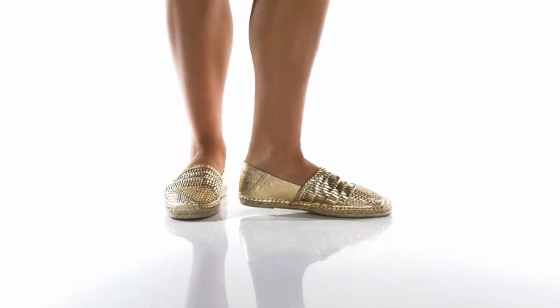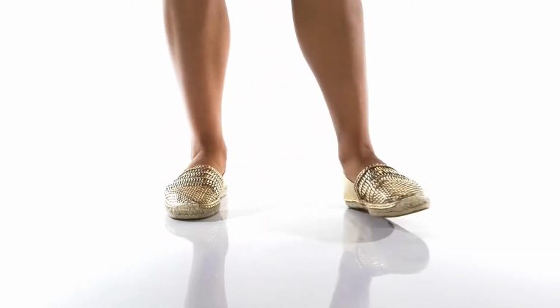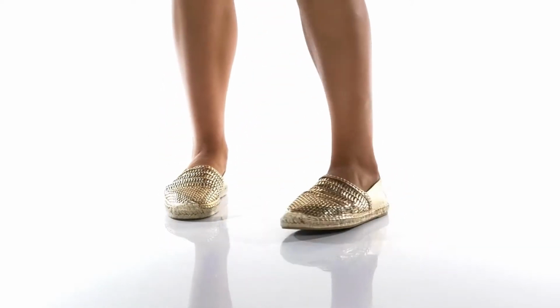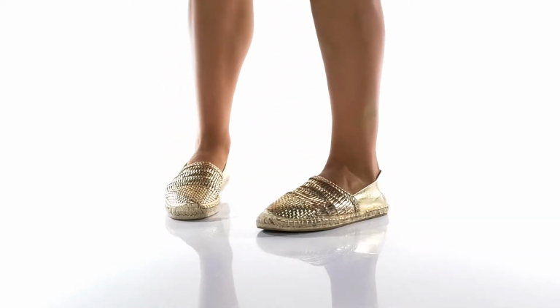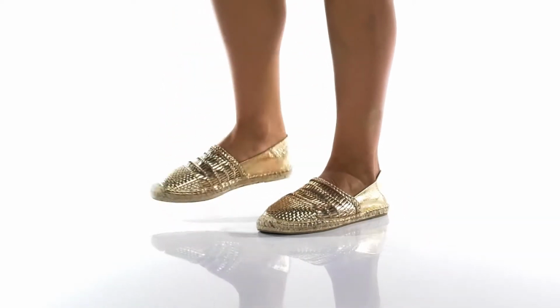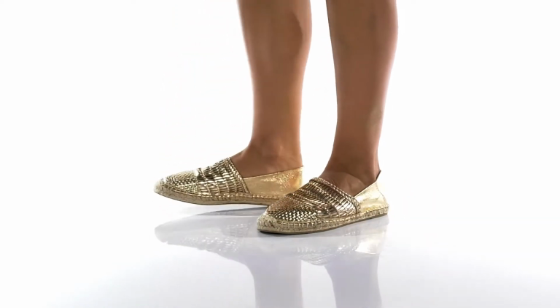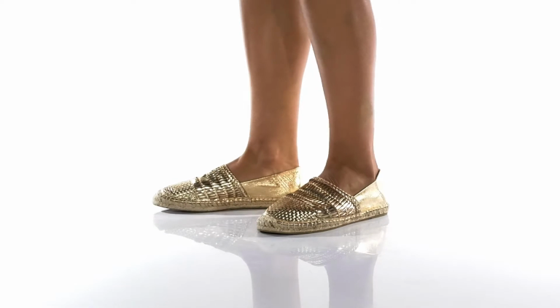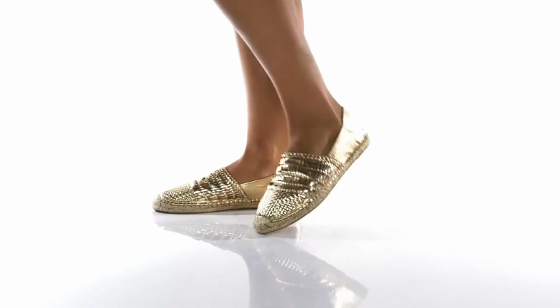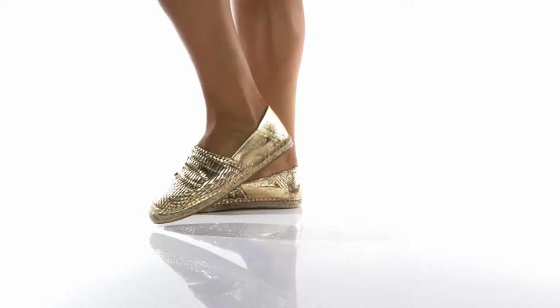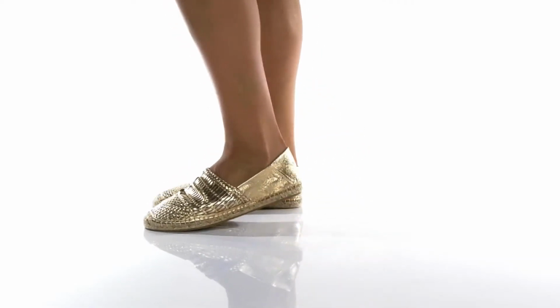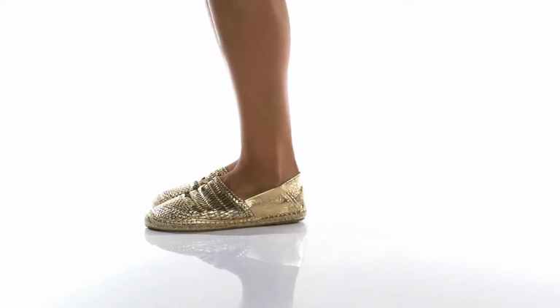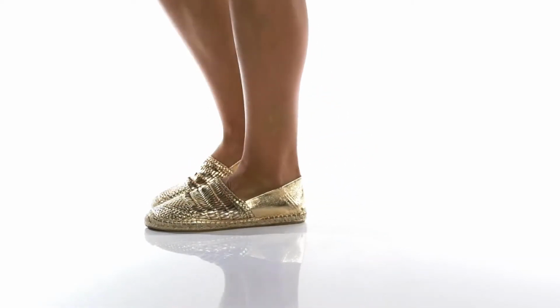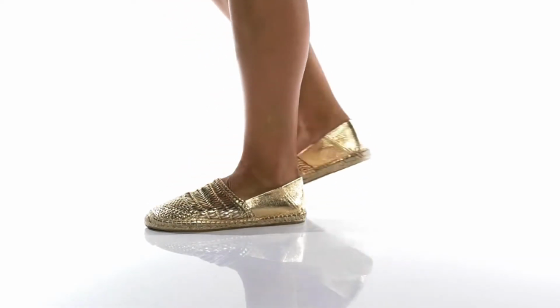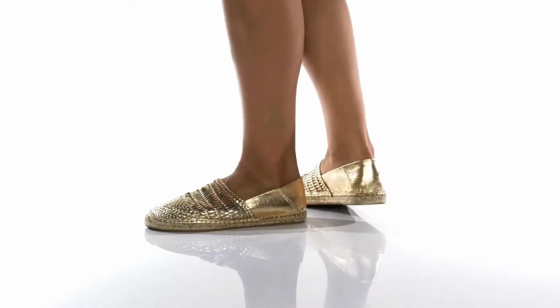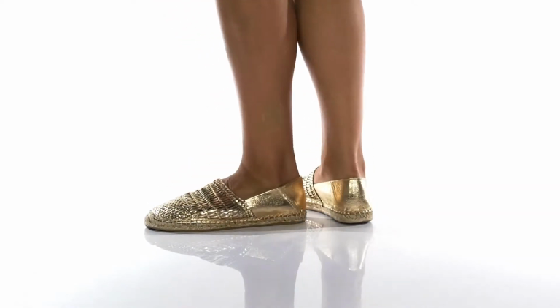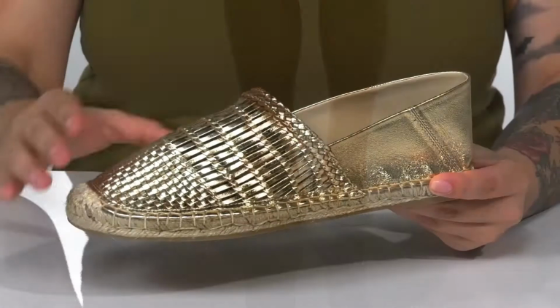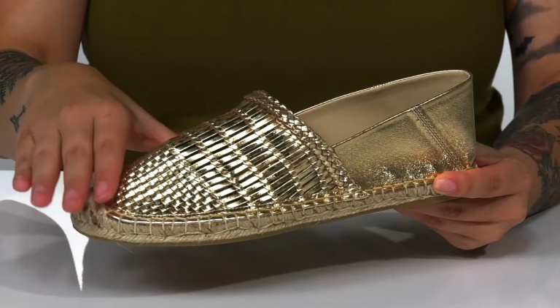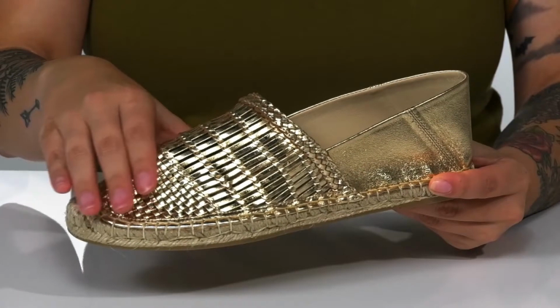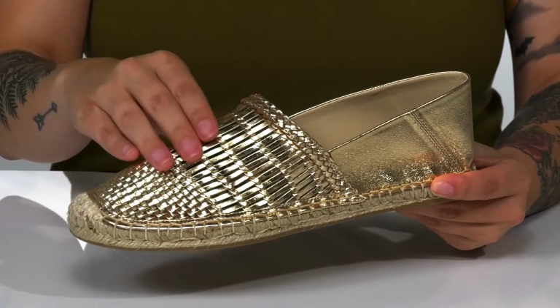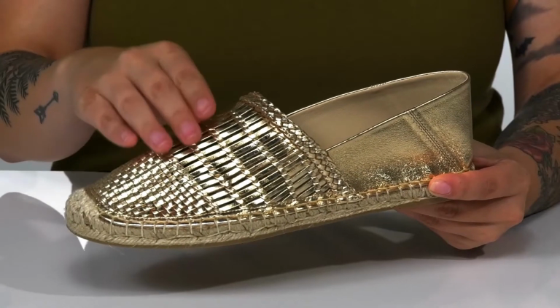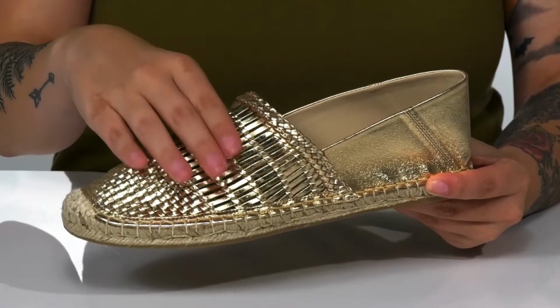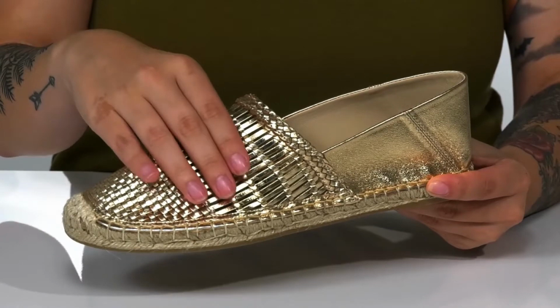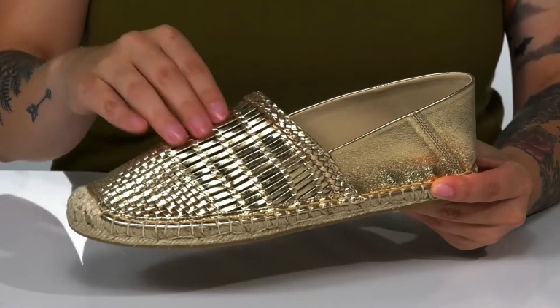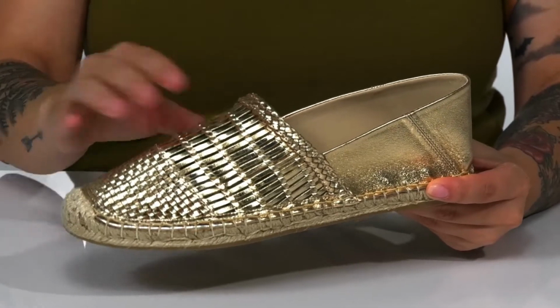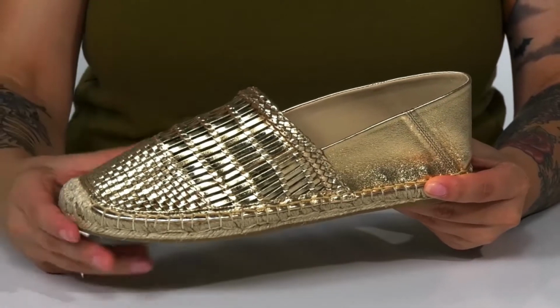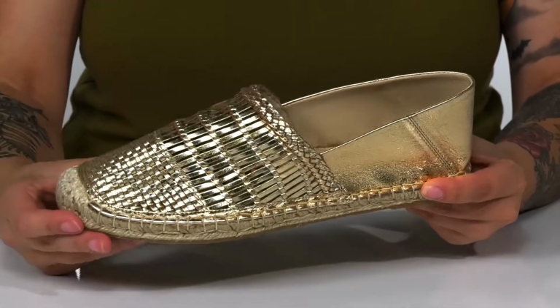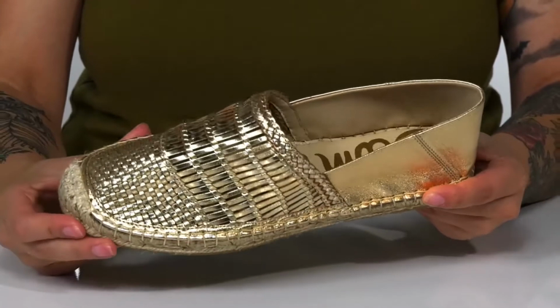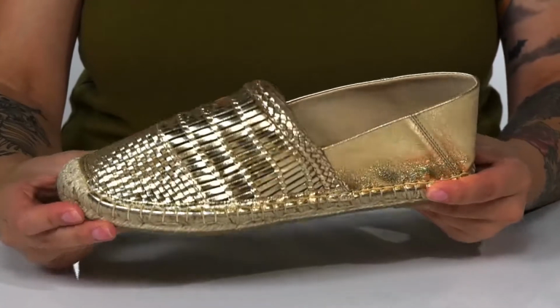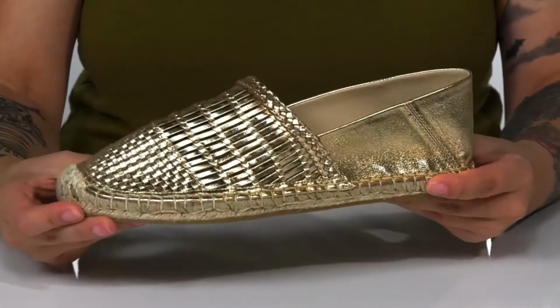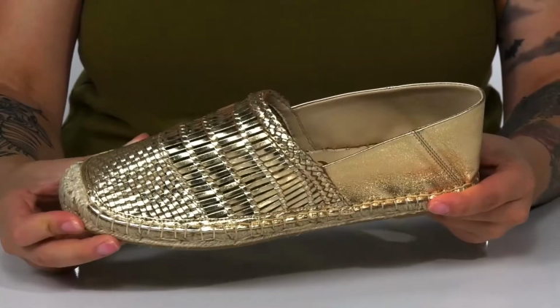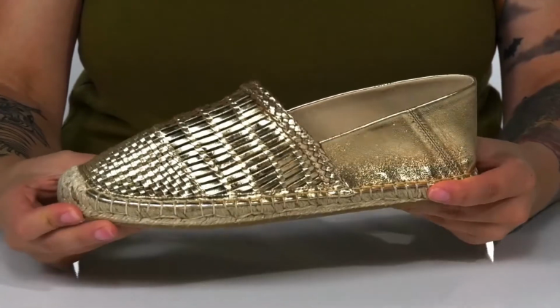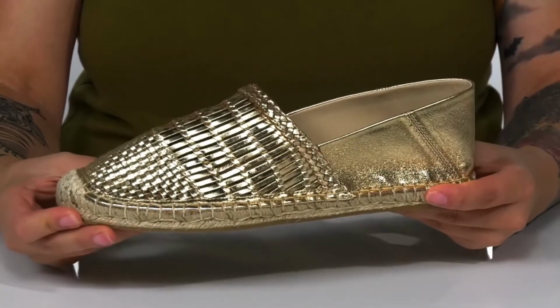Add some shine to your look with this slip-on espadrille design. These have a breathable leather upper which features a woven design and a really cool metallic shine all over.